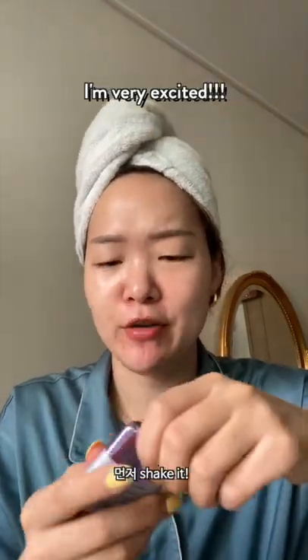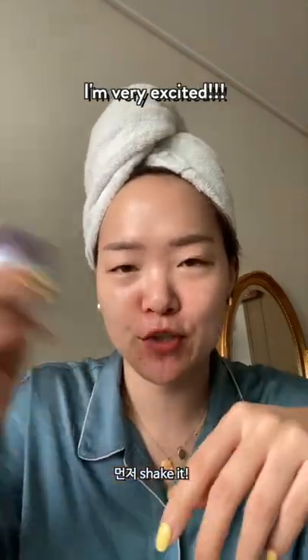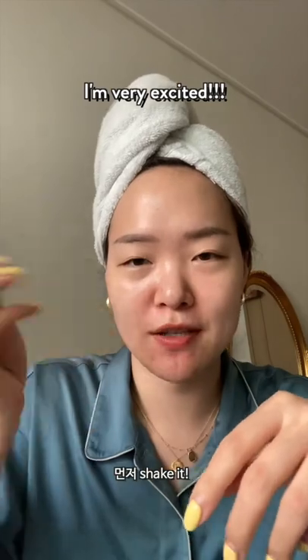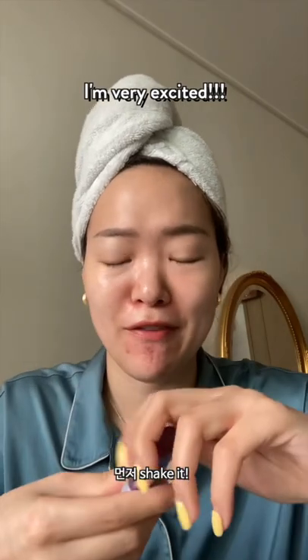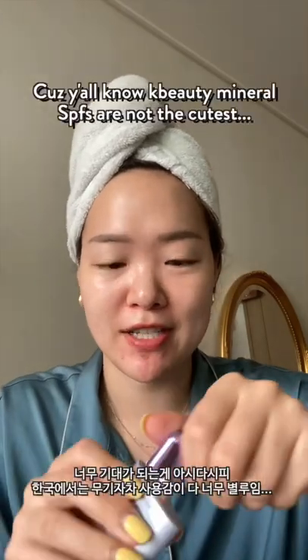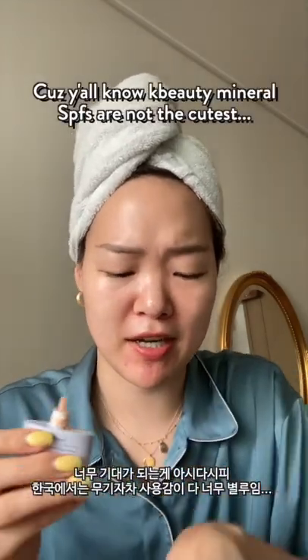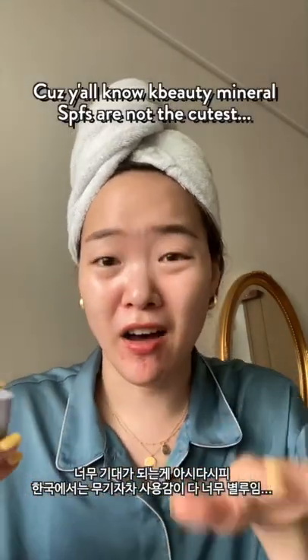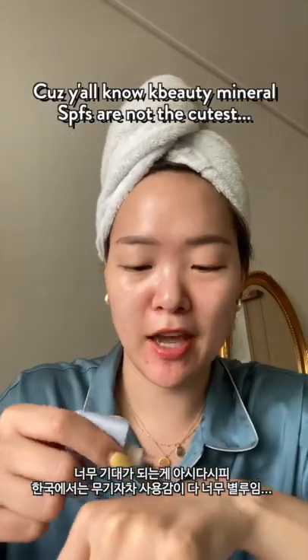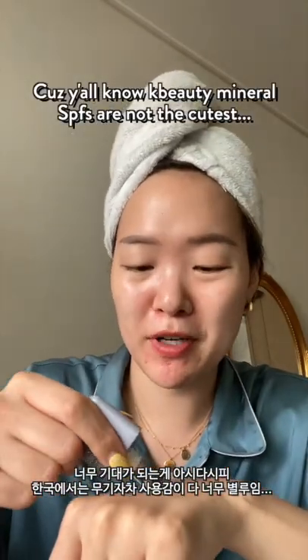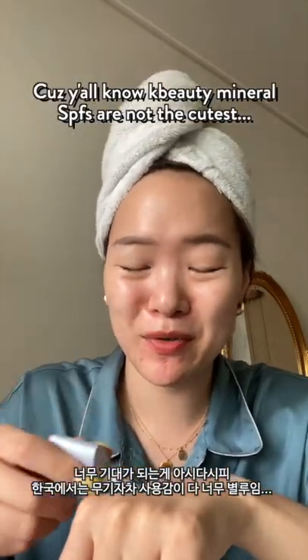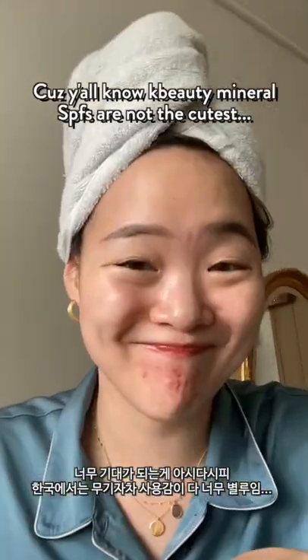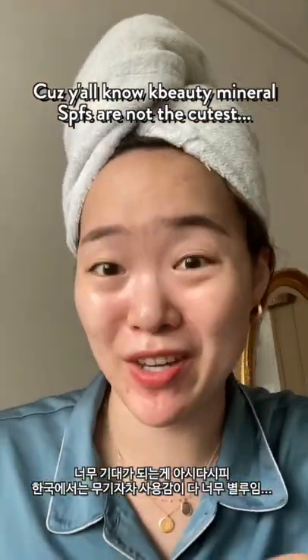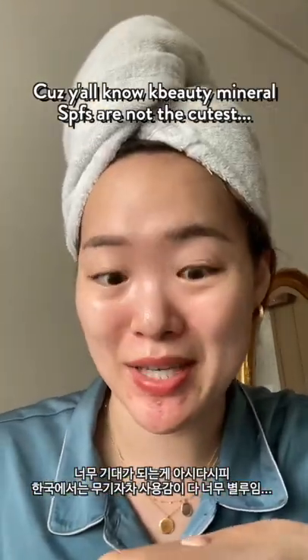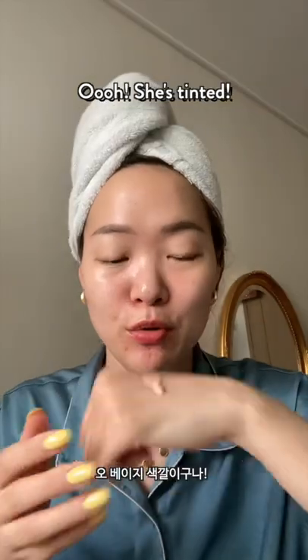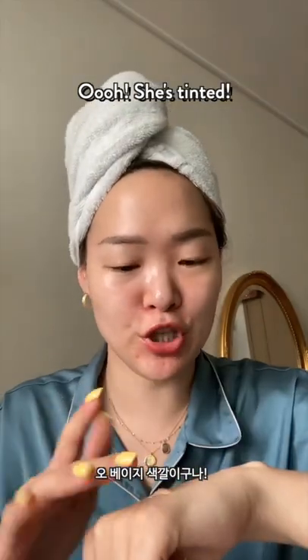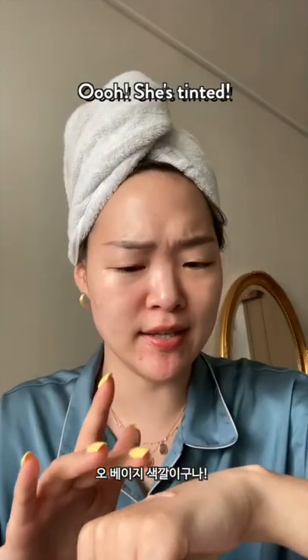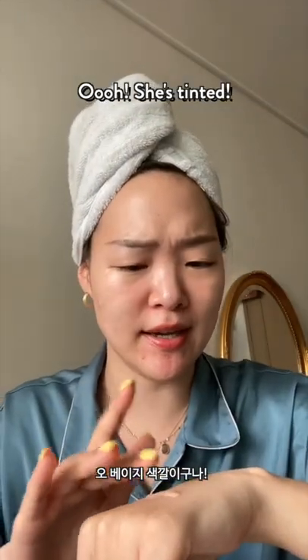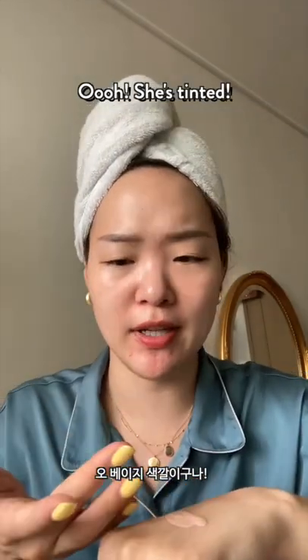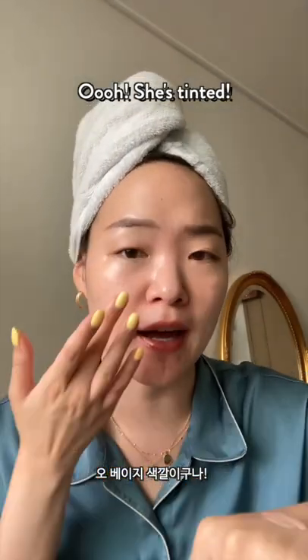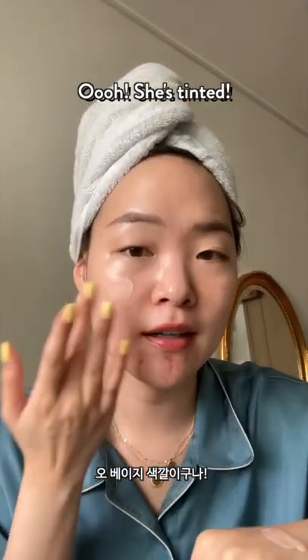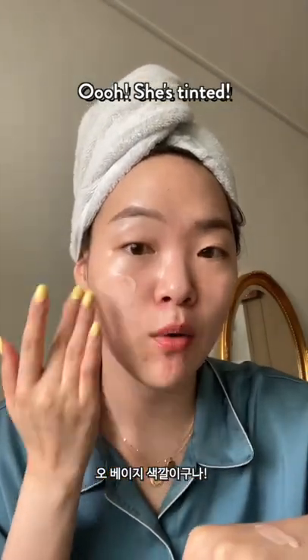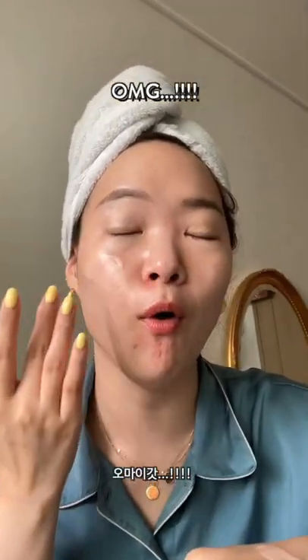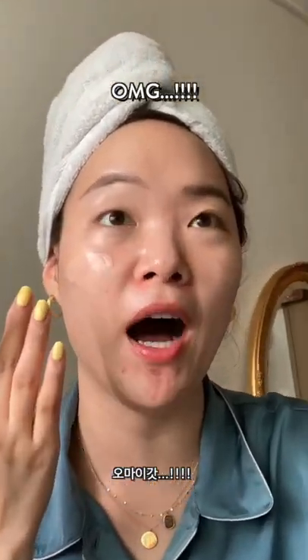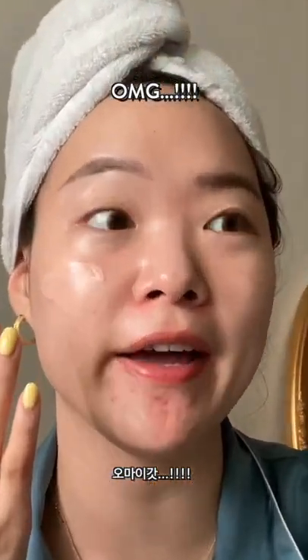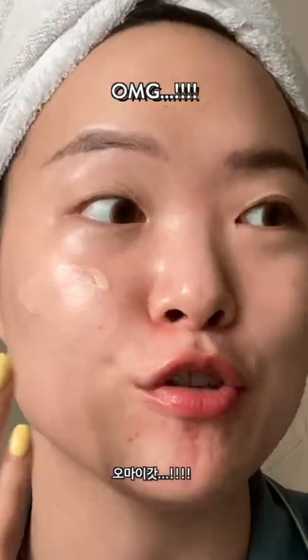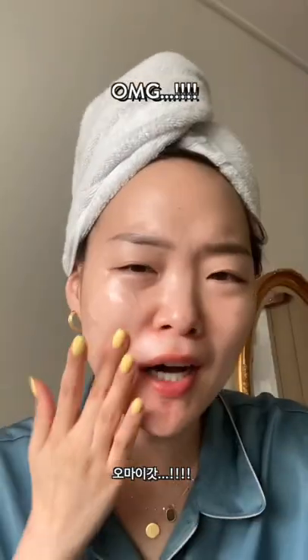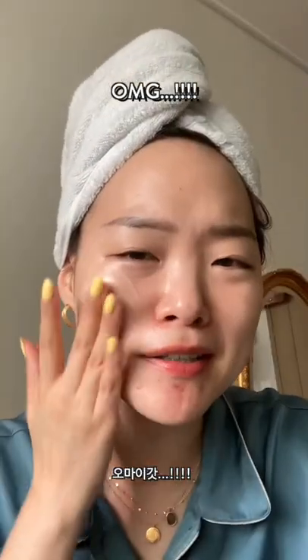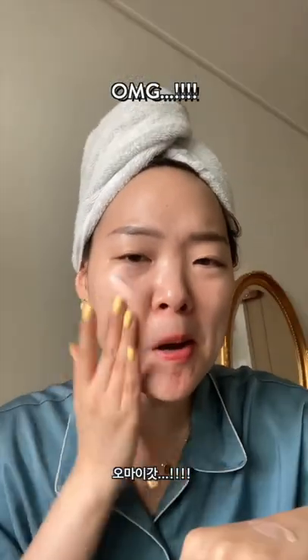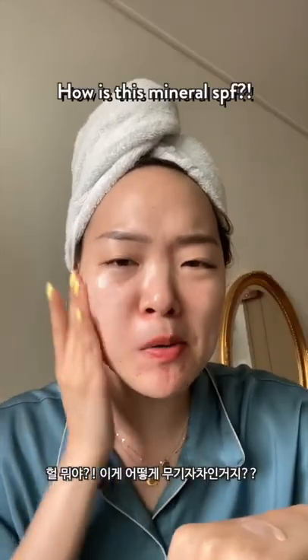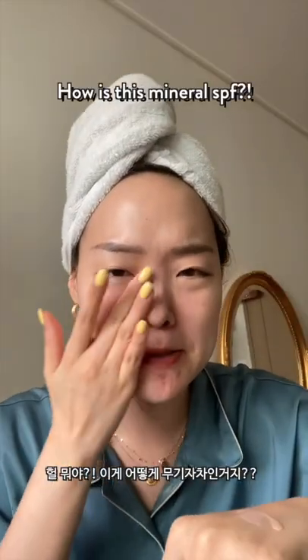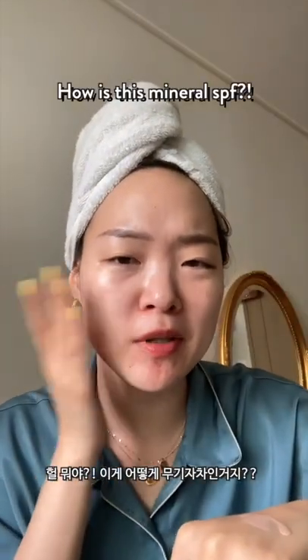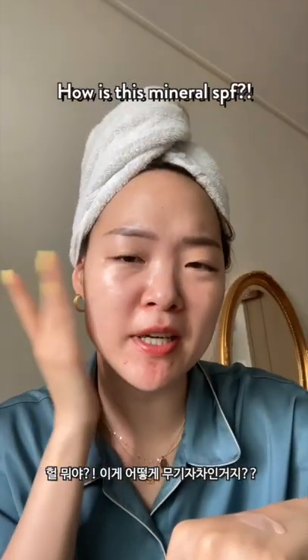I know you're supposed to shake this first. I'm very excited because honestly, K-beauty mineral sunscreens, not the cutest. Oh, she's tinted! I didn't realize that. How is this mineral SPF?